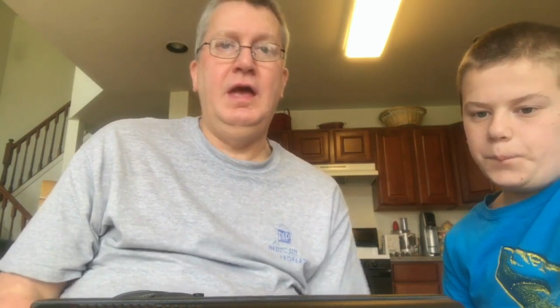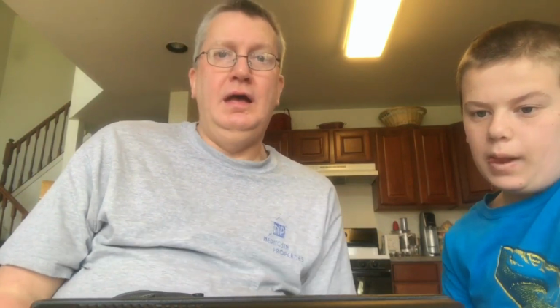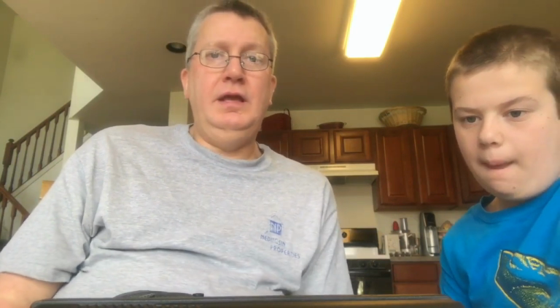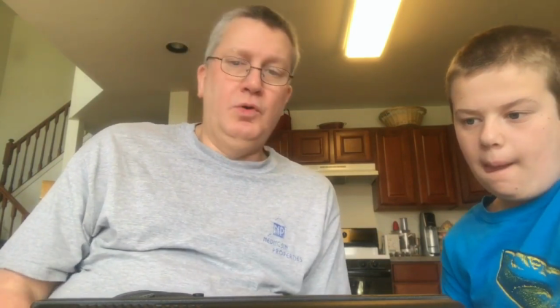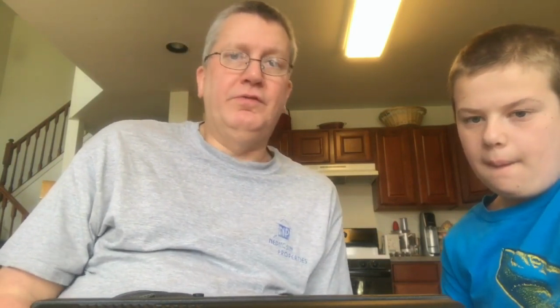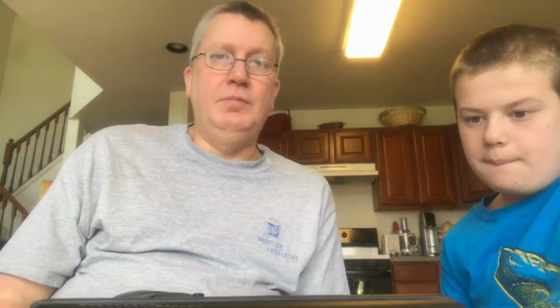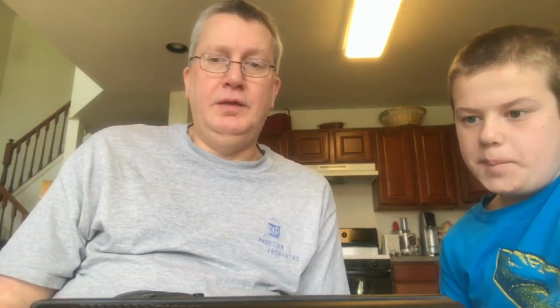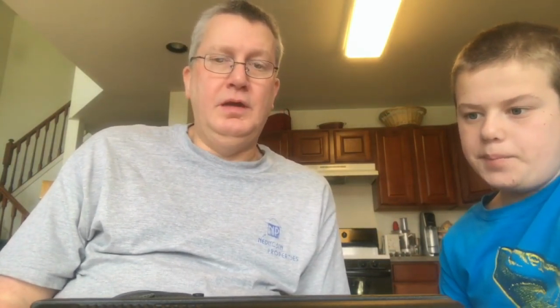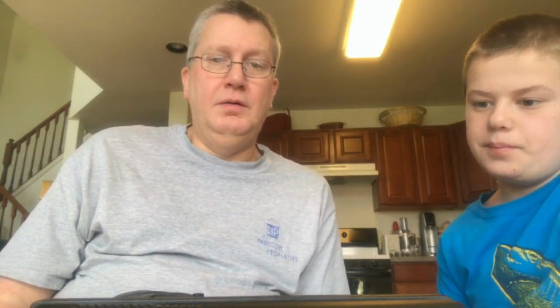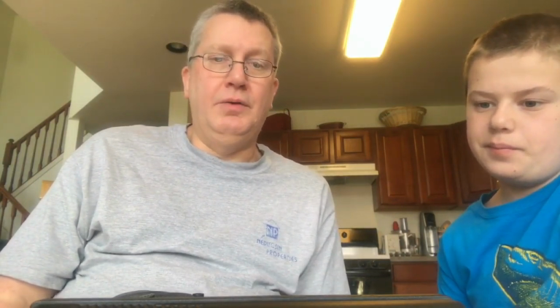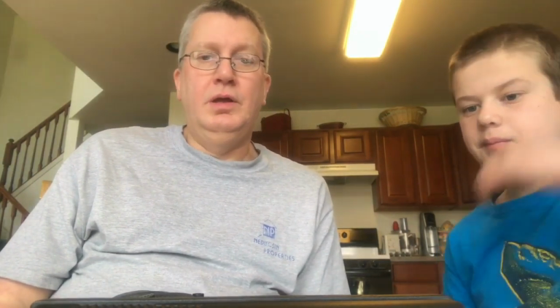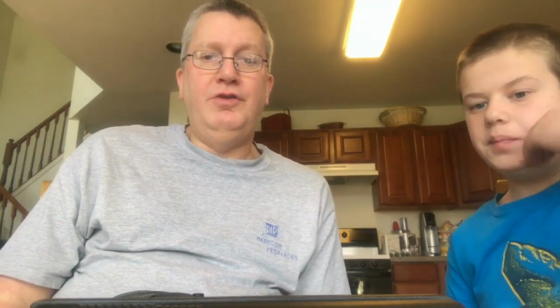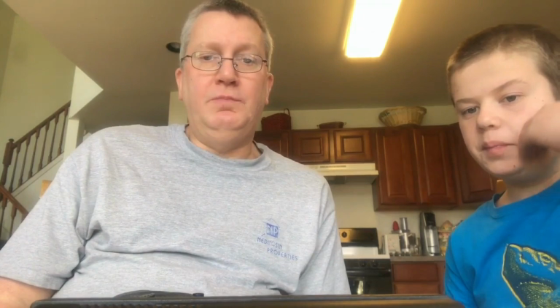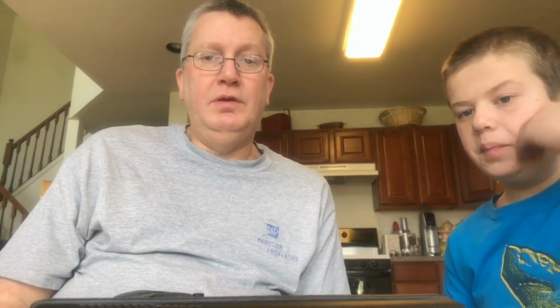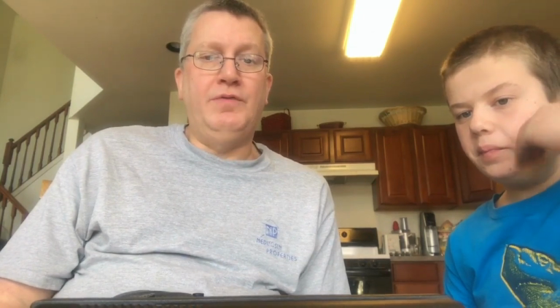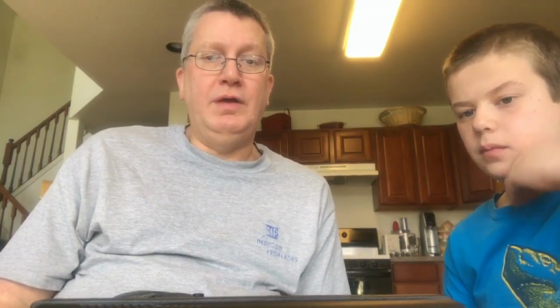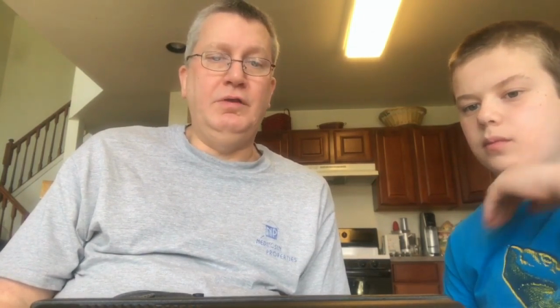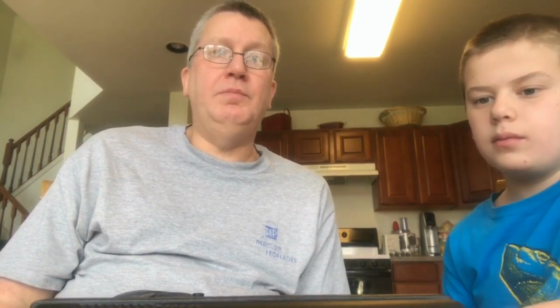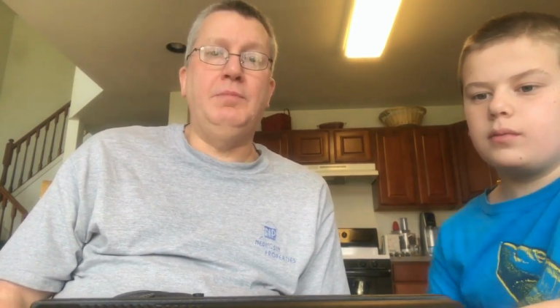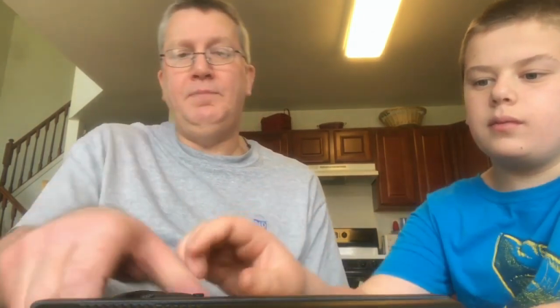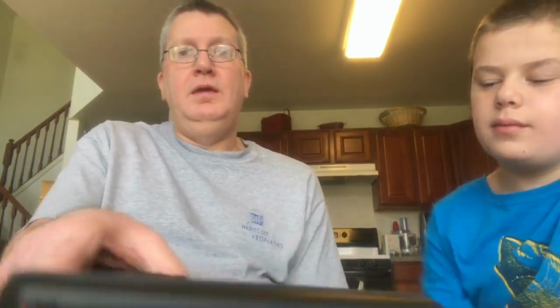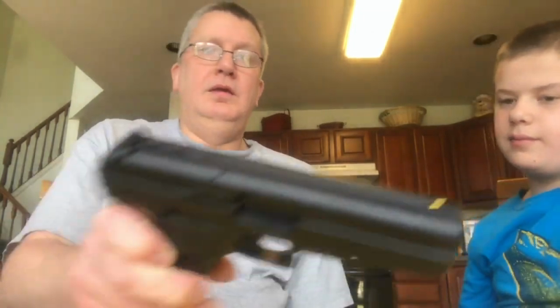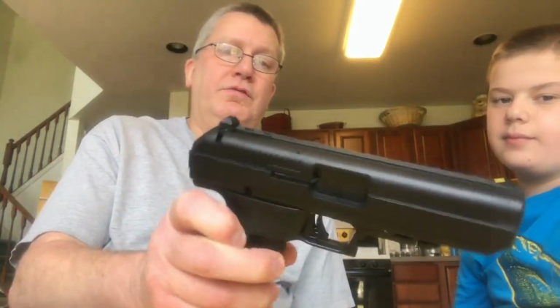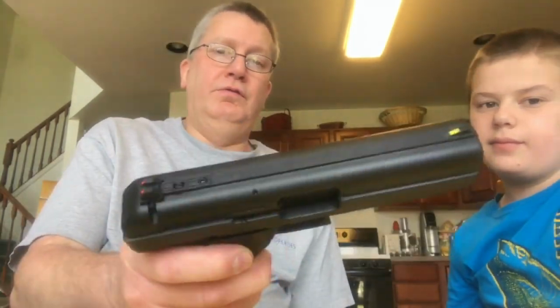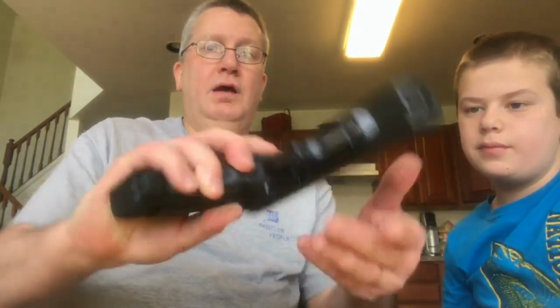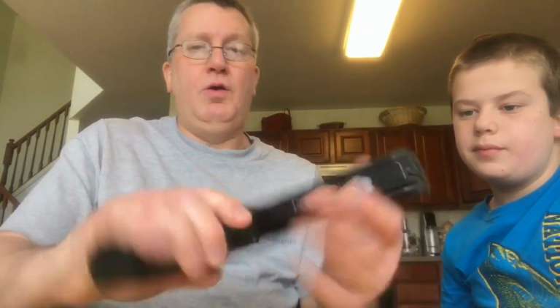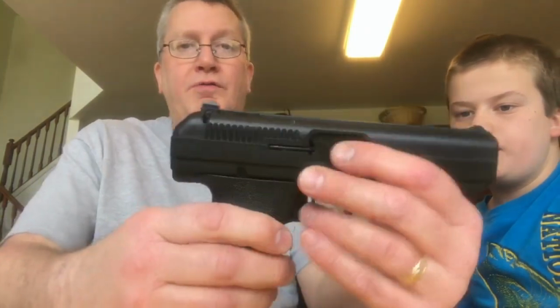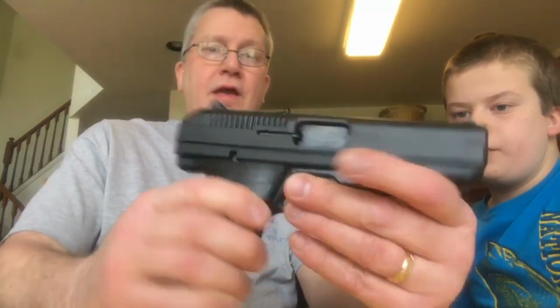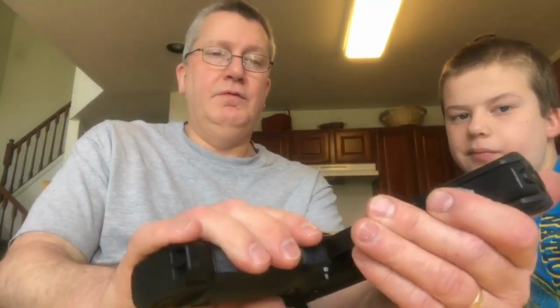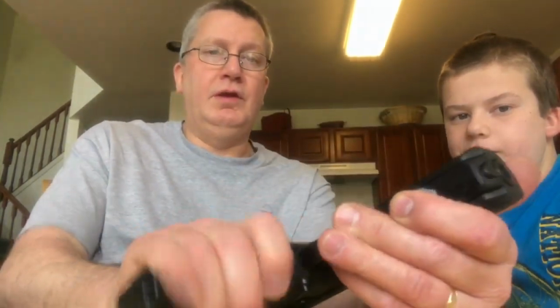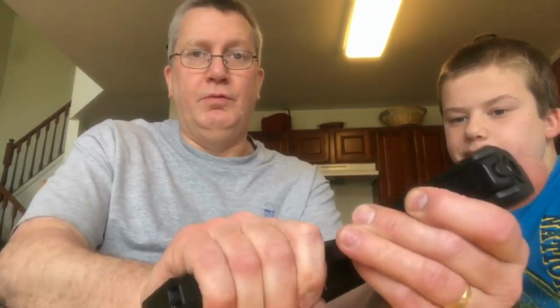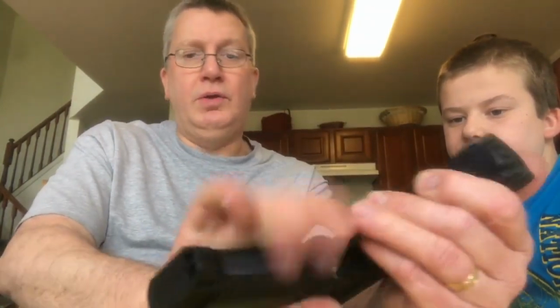Today we're going to be disassembling the model JHP-45ACP by Hi-Point. This is a nice firearm. It is very heavy, very cumbersome, bulky.